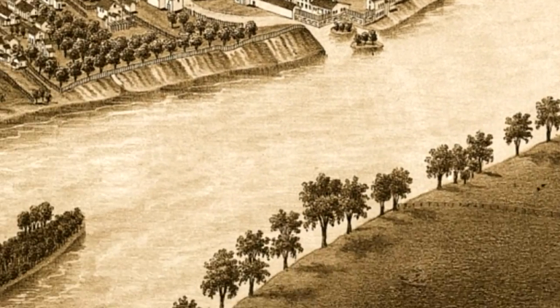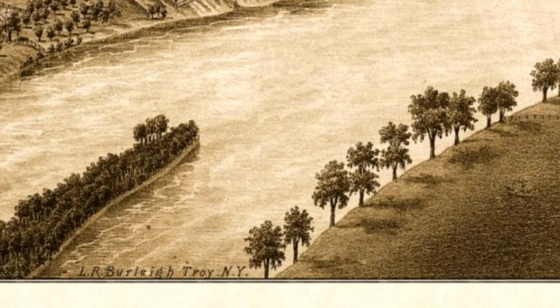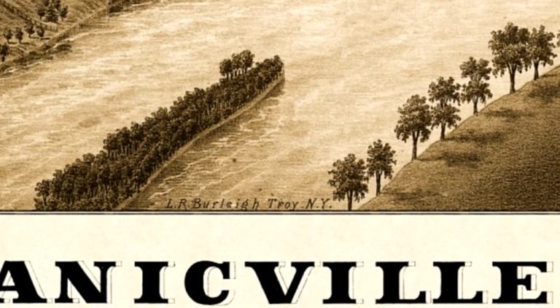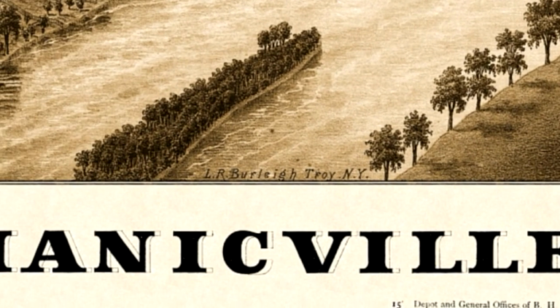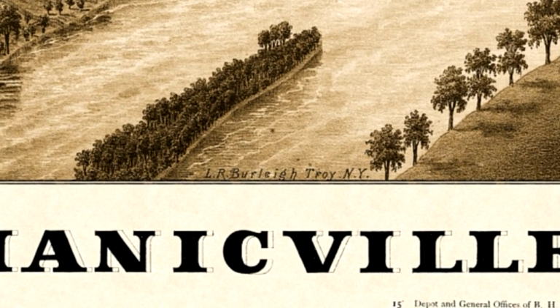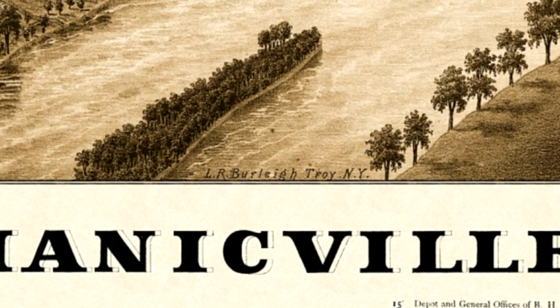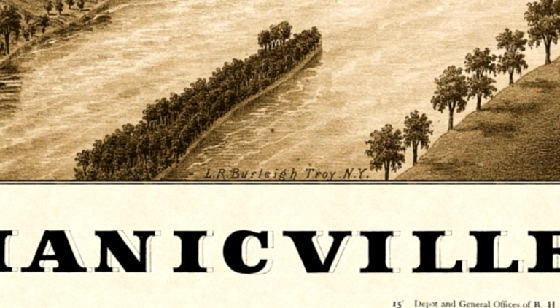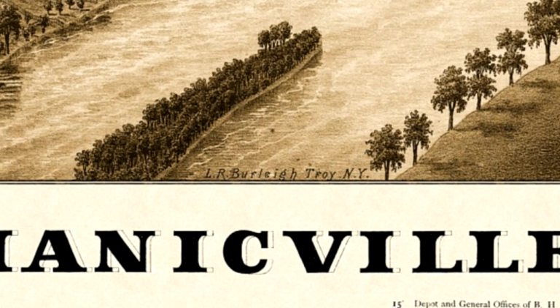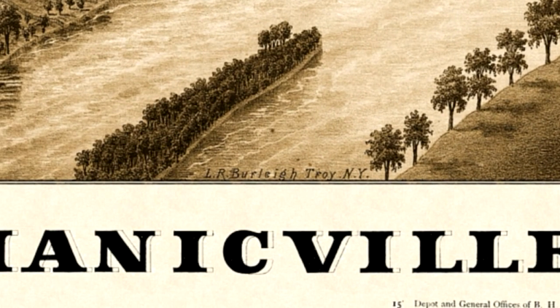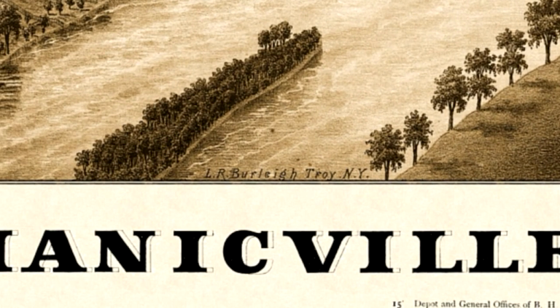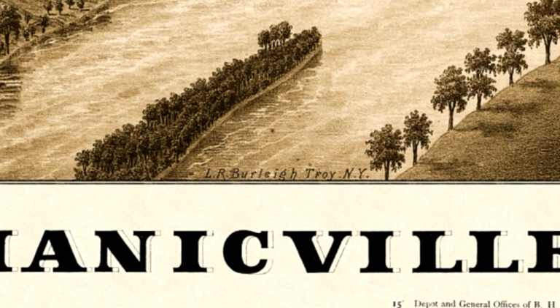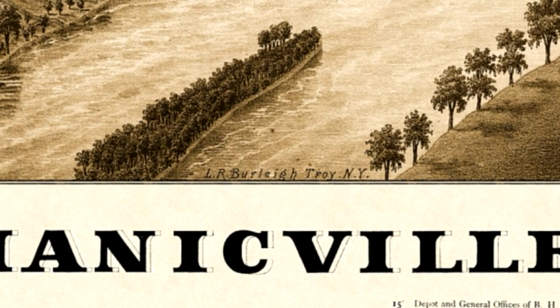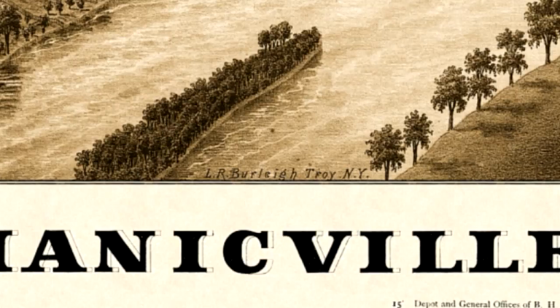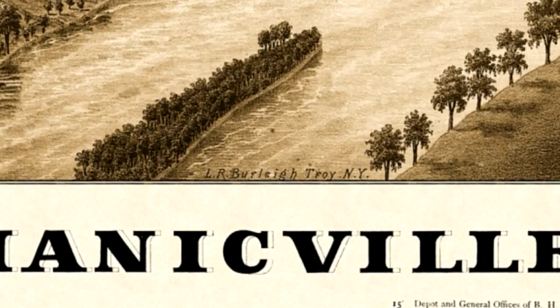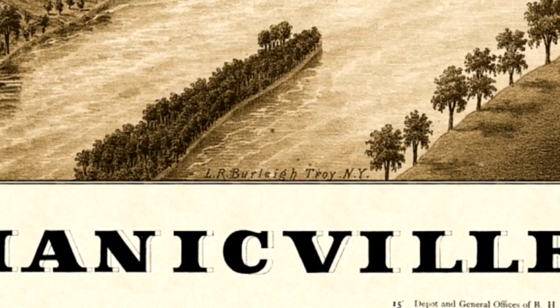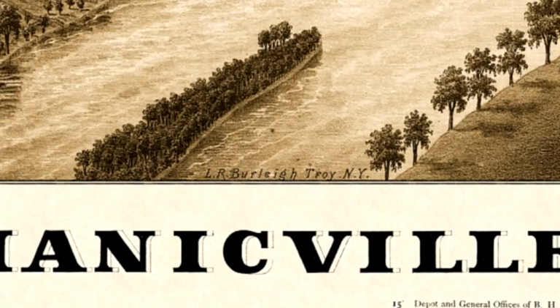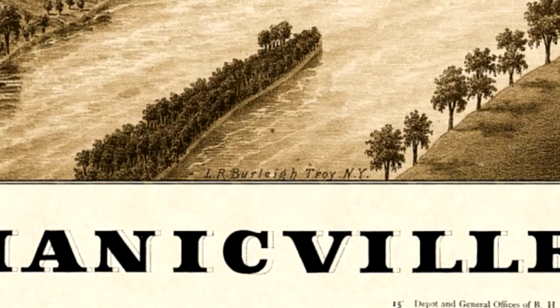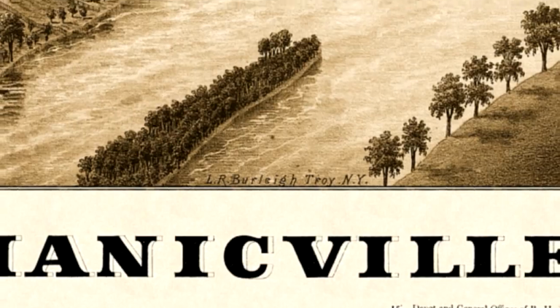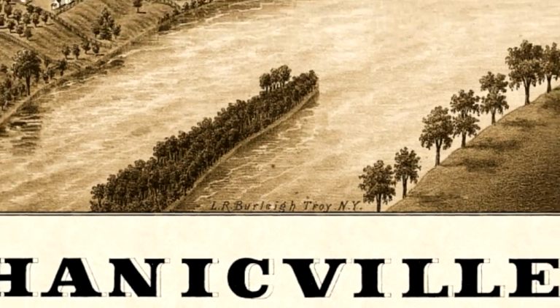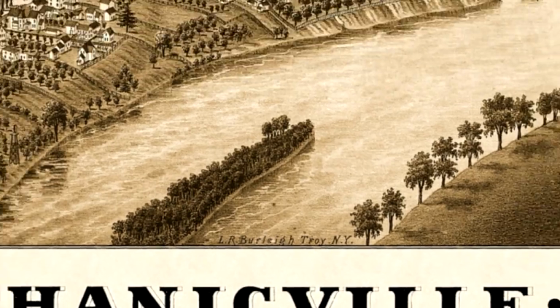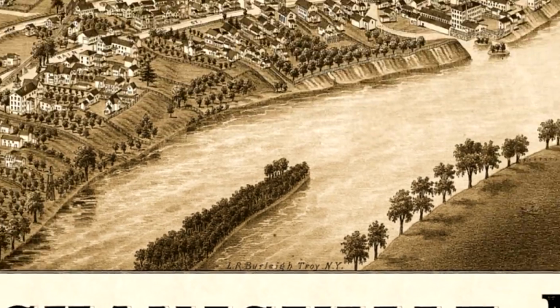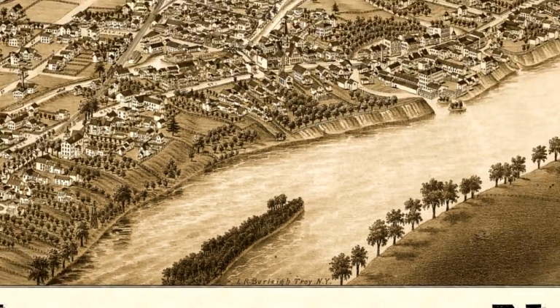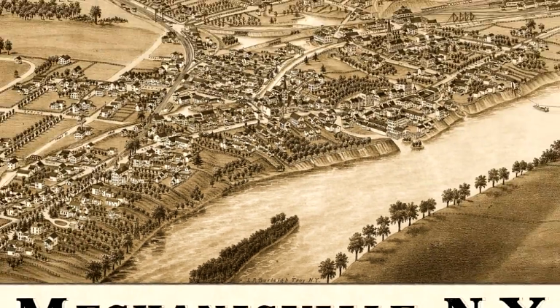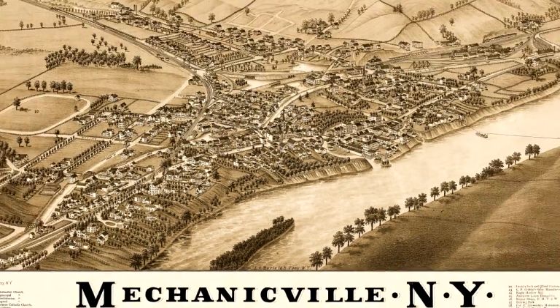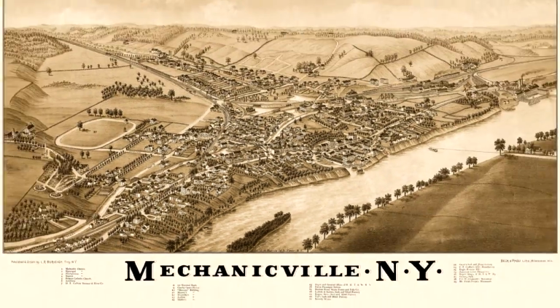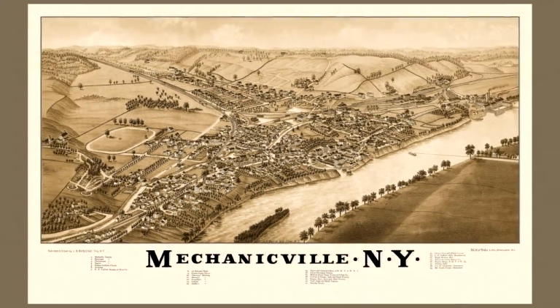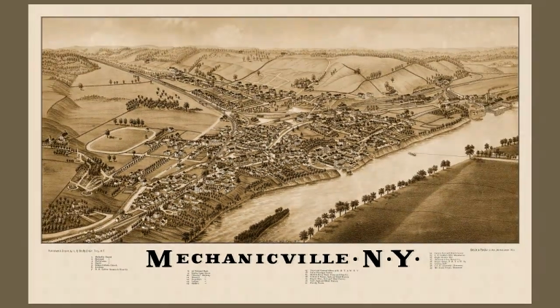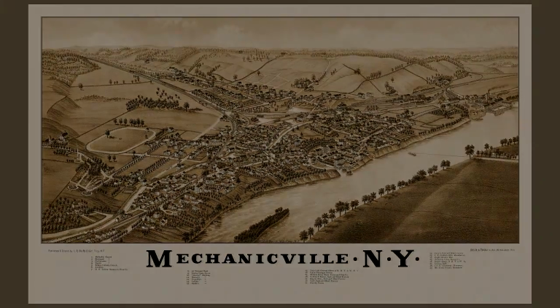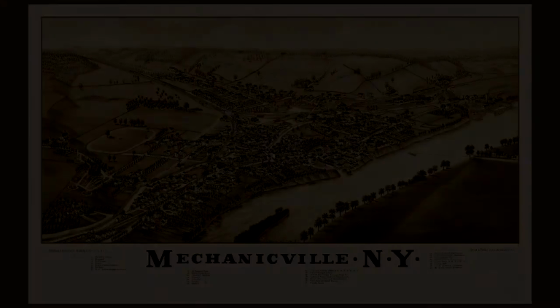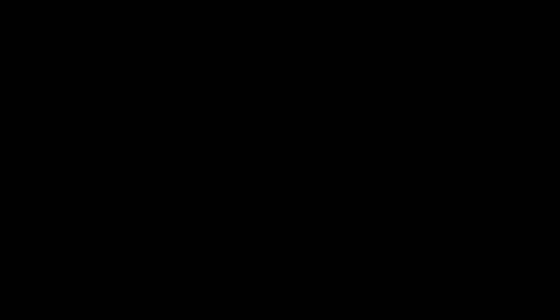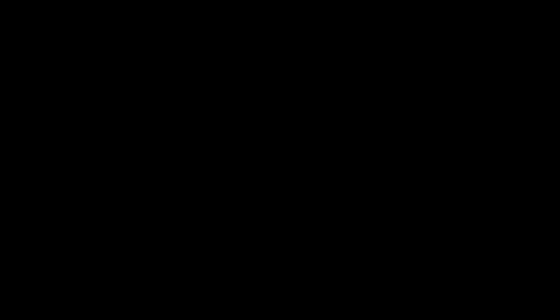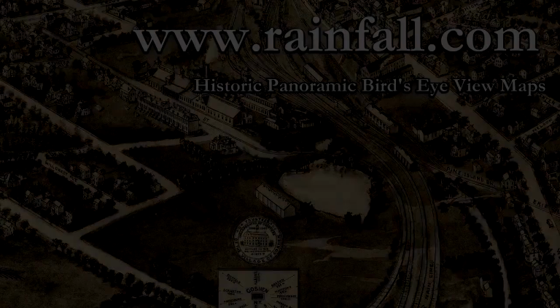I've had a lot of fun looking up places I've been to on these maps, and I gotta say, it's amazing just how much things change, and also how much things stay the same.